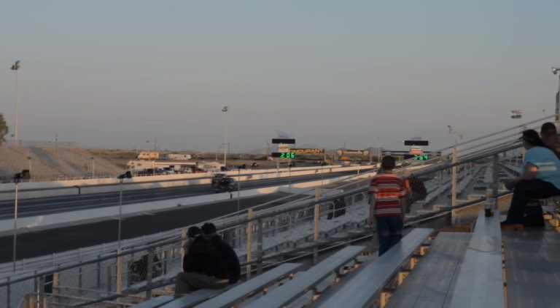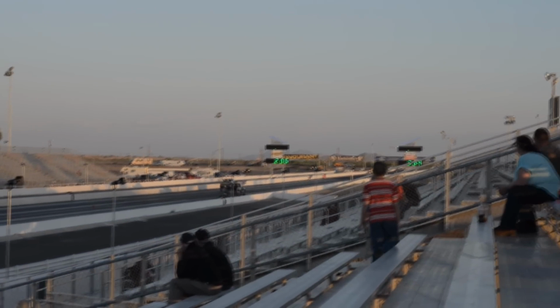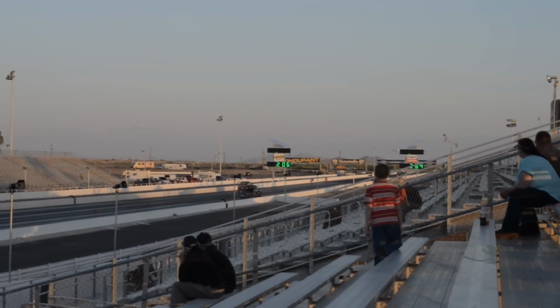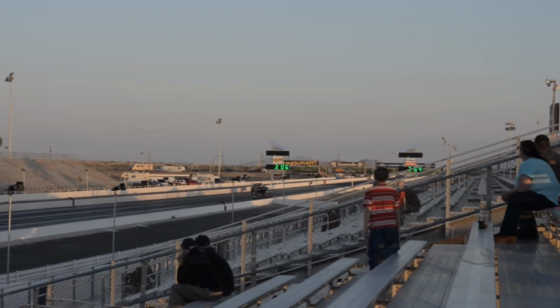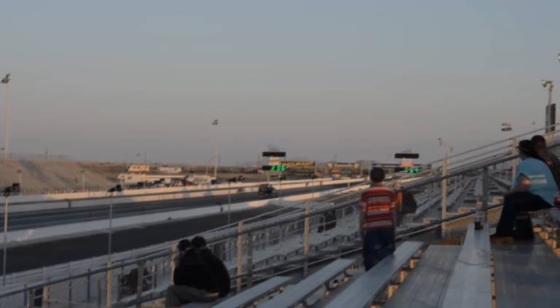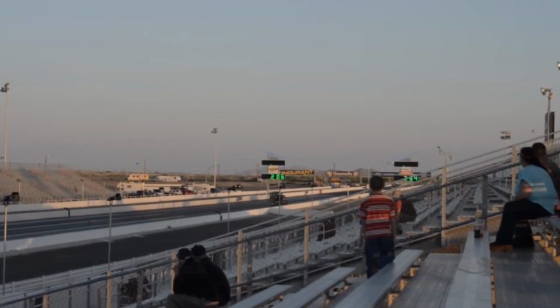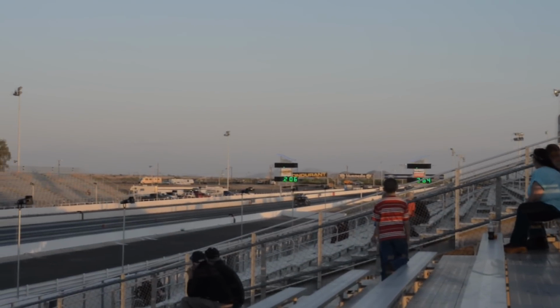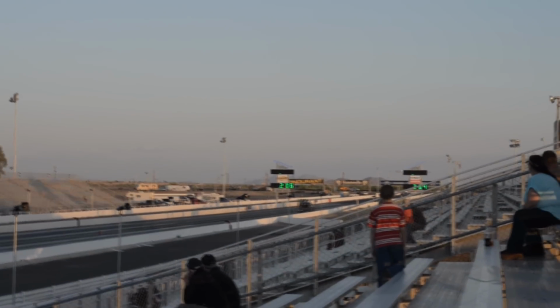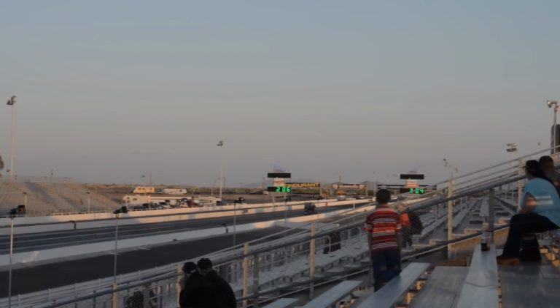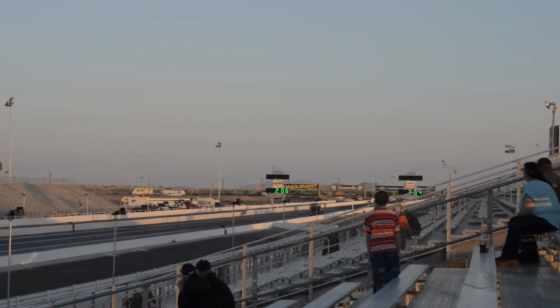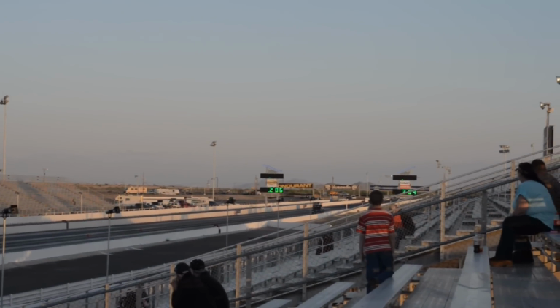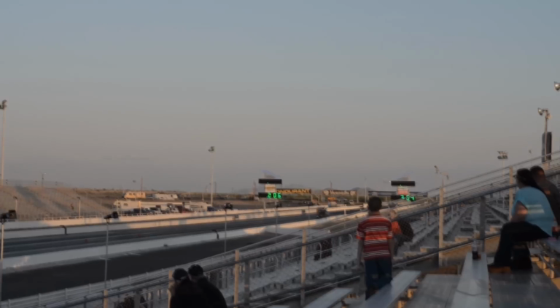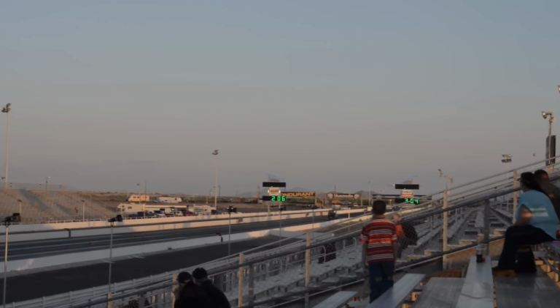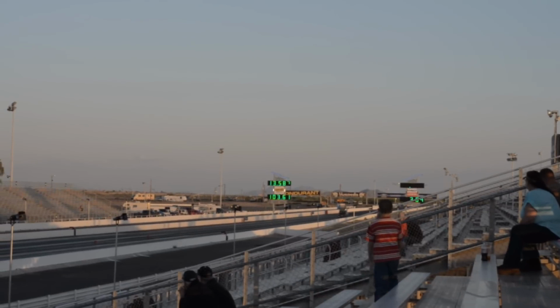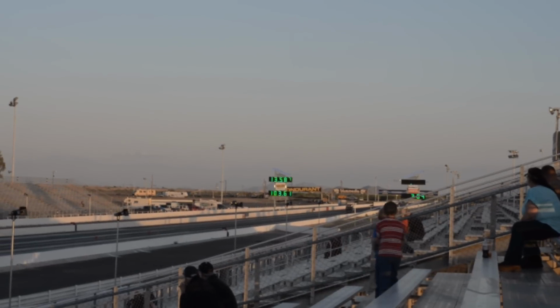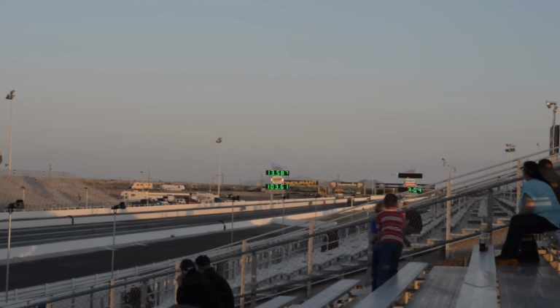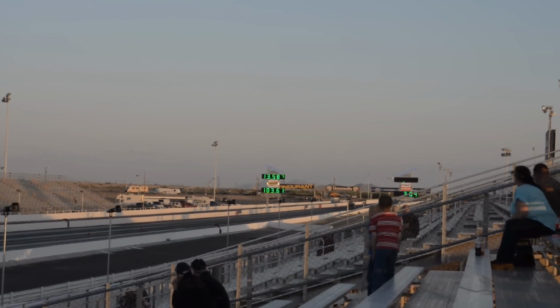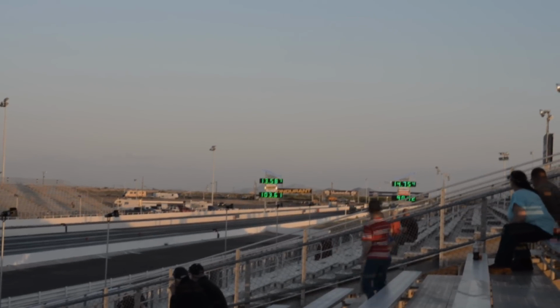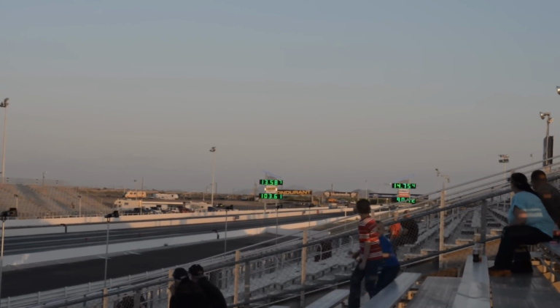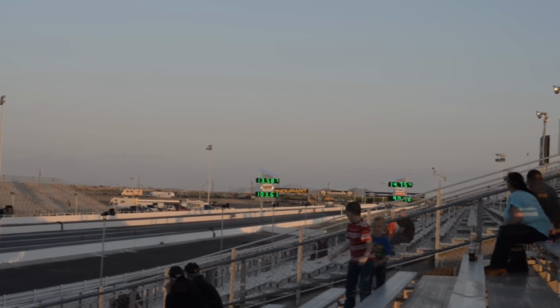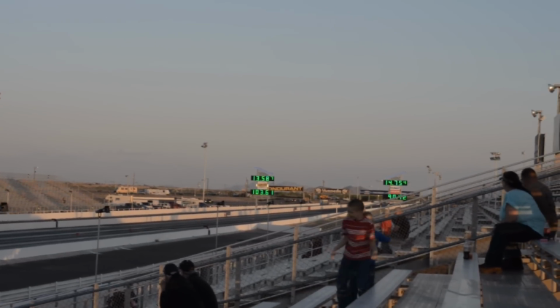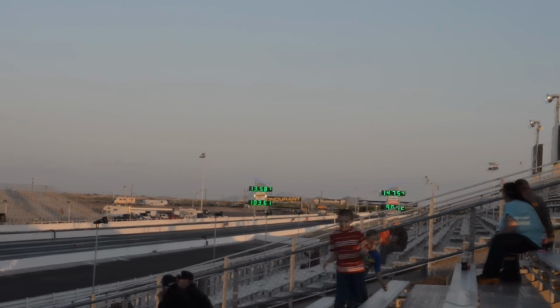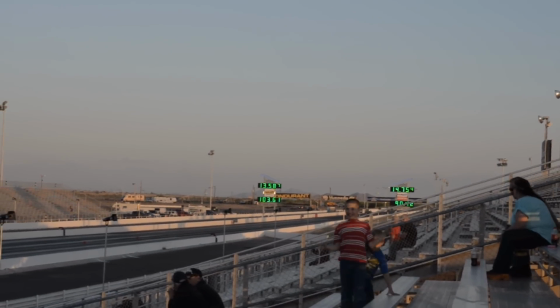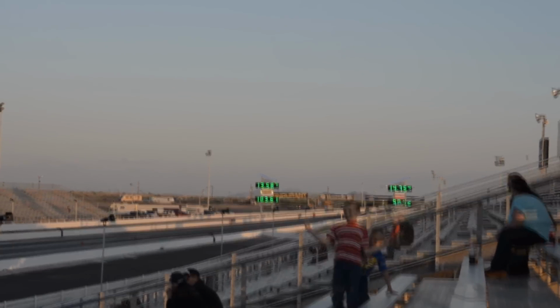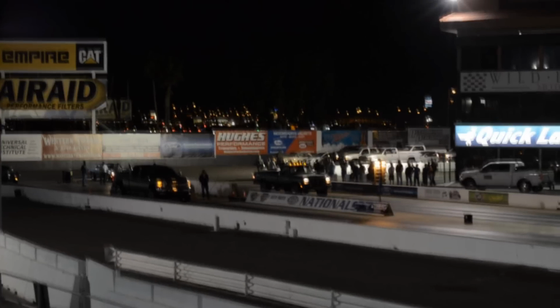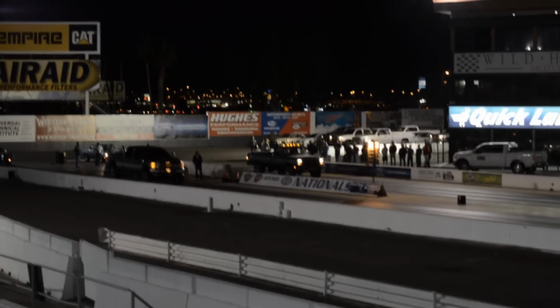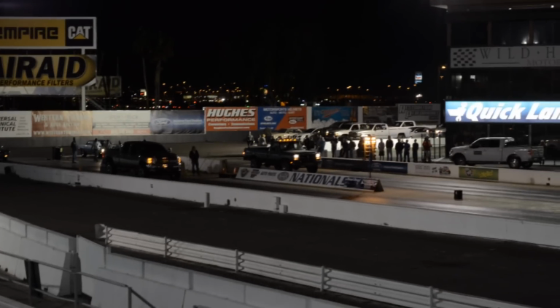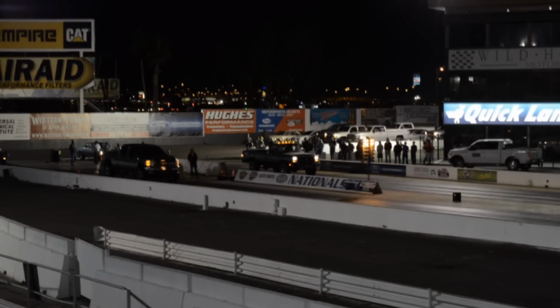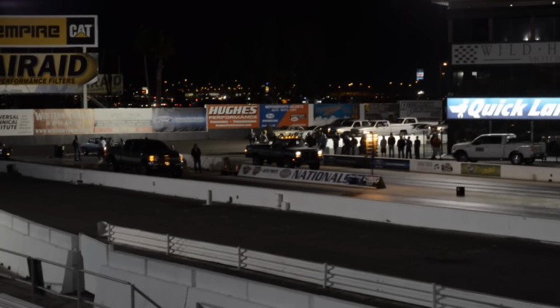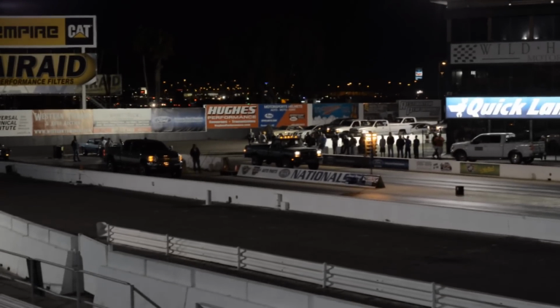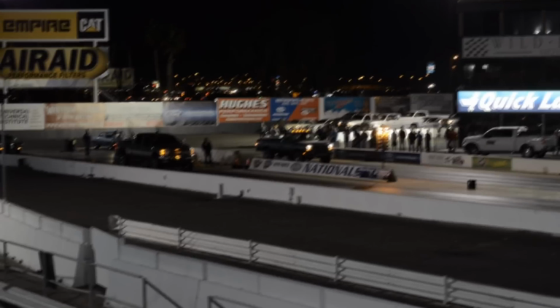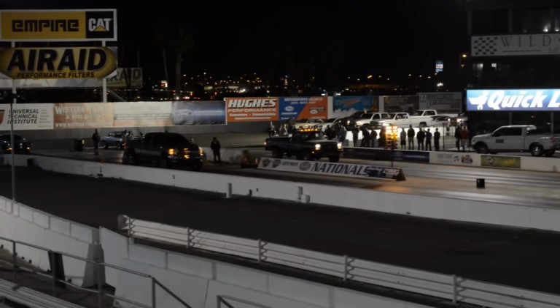Not quite sure yet, but here it looks like the Chevy is out the front. There you go. Thanks a lot. Appreciate that.